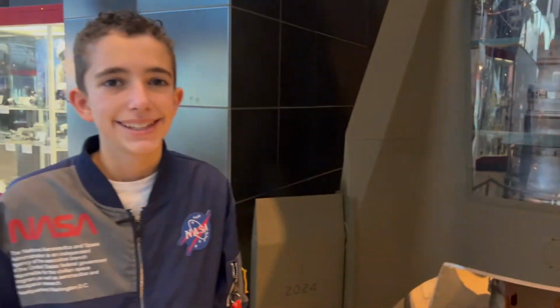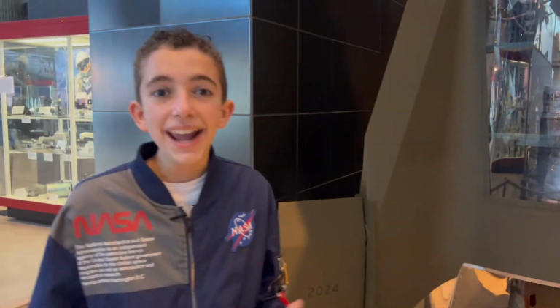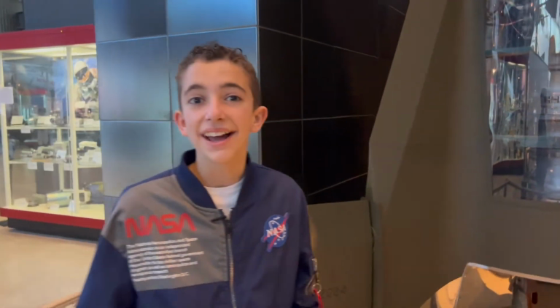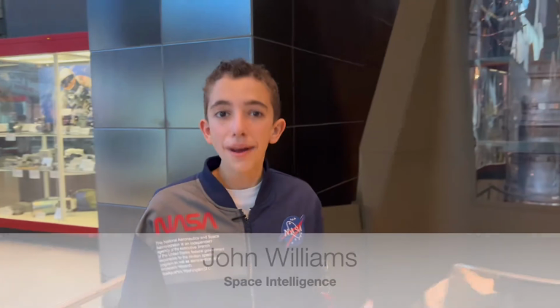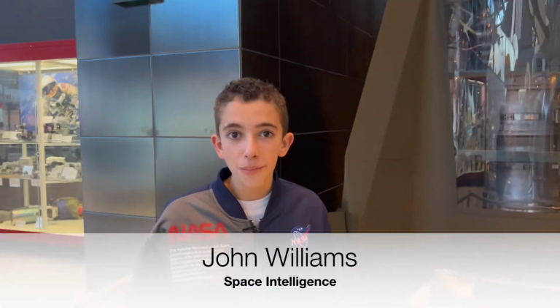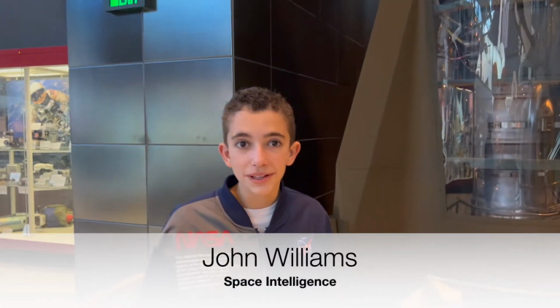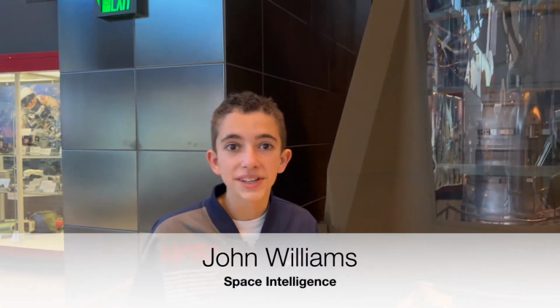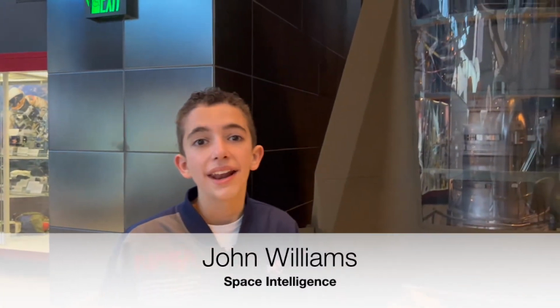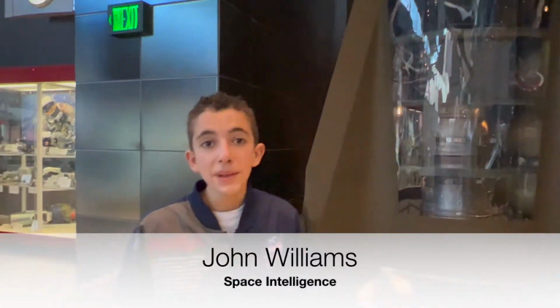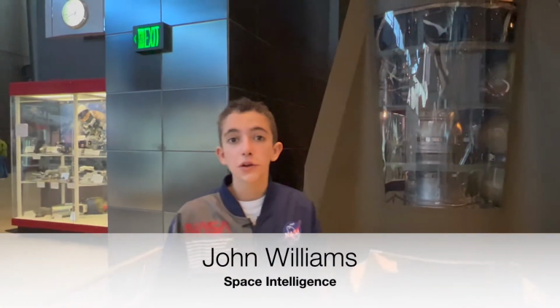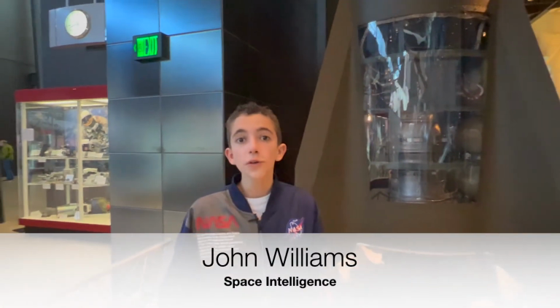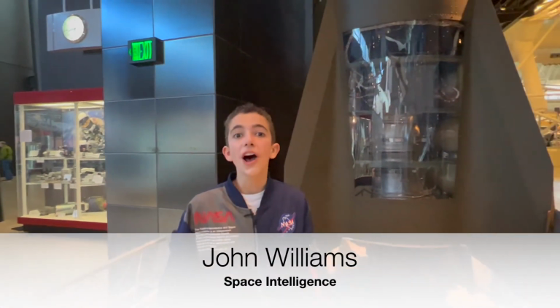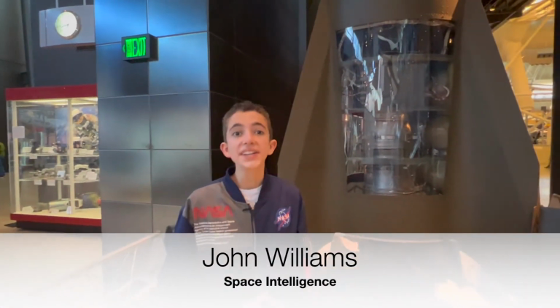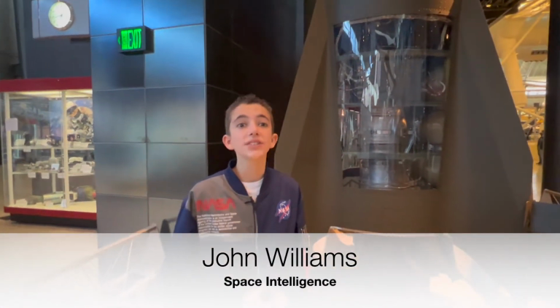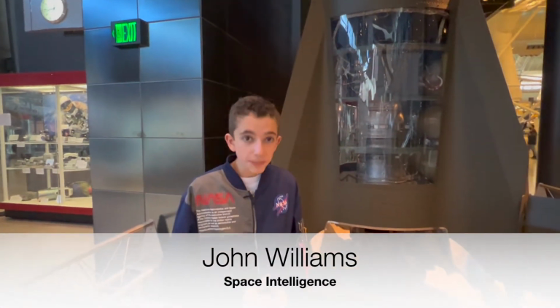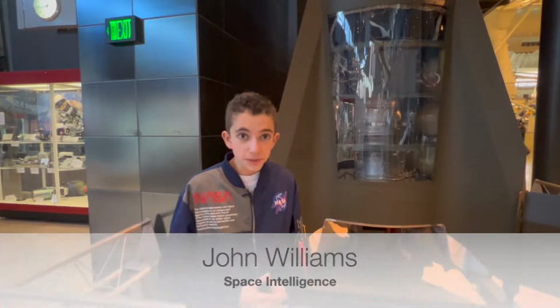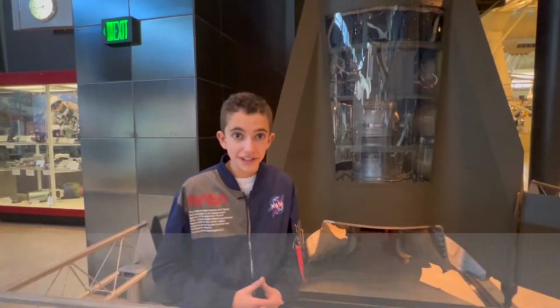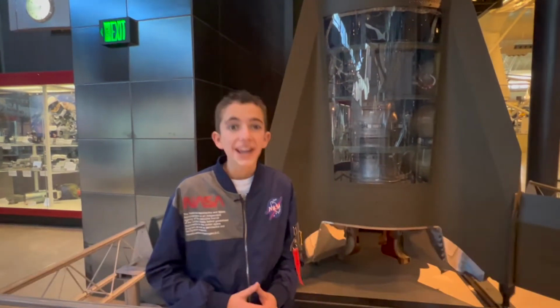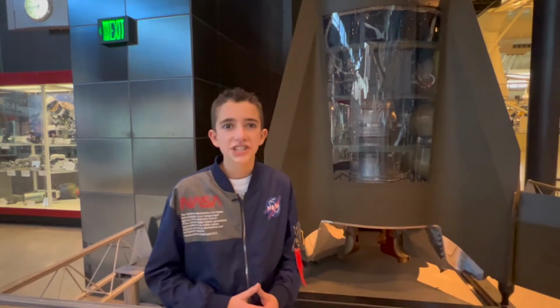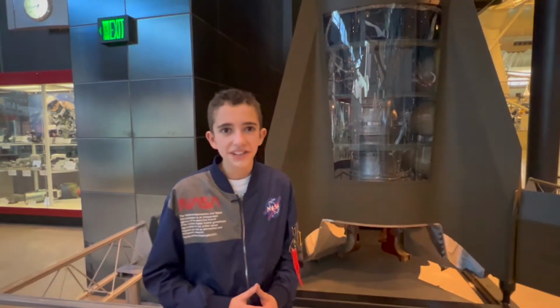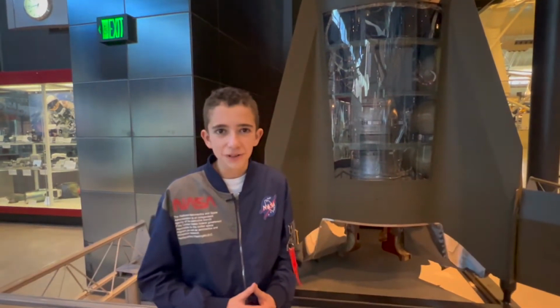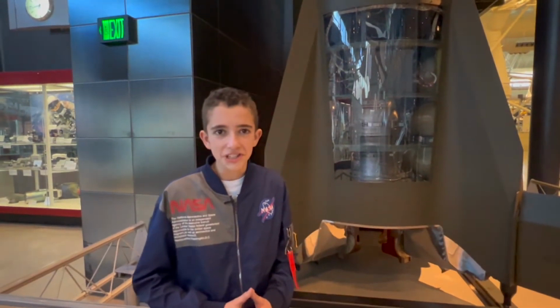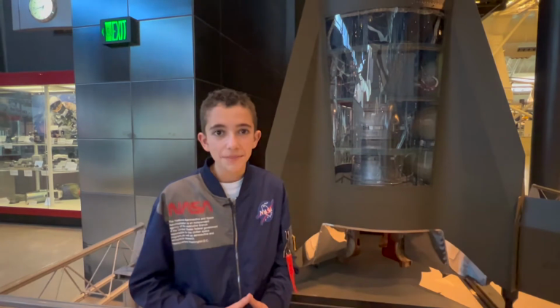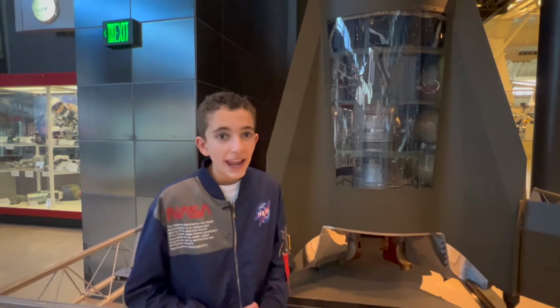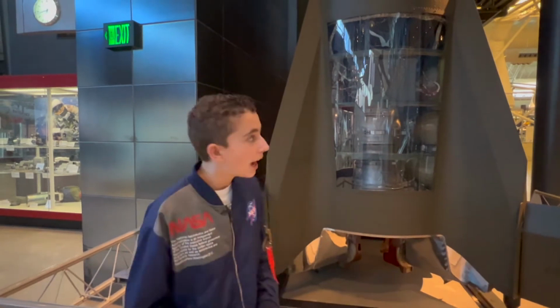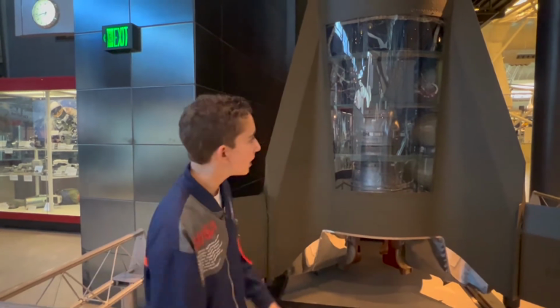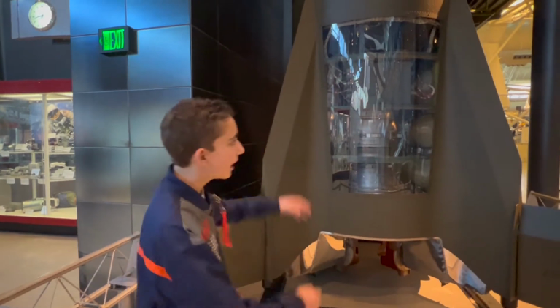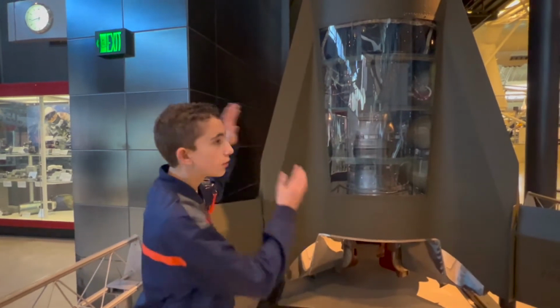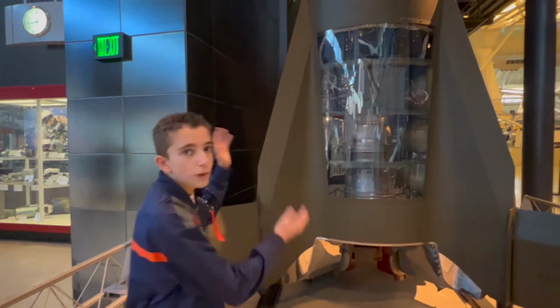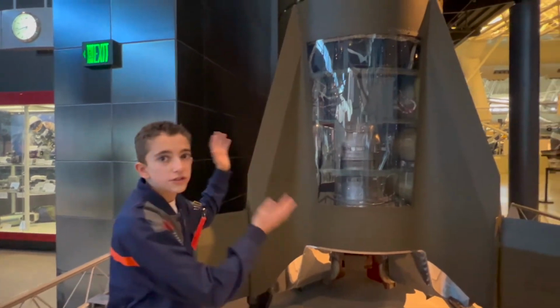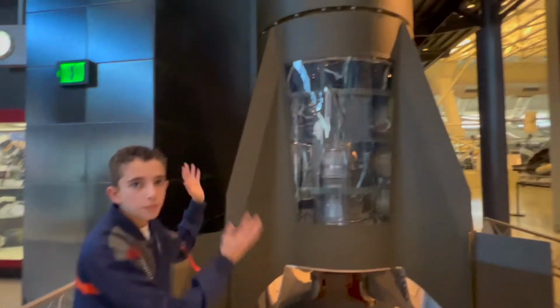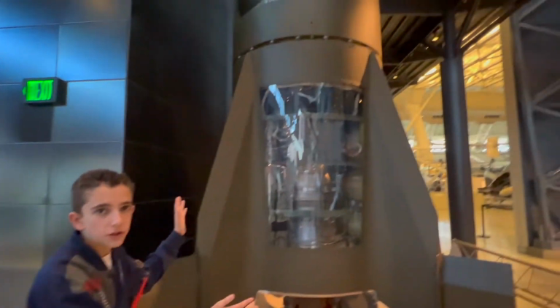I'm John Williams, and I'm at the Udvar-Hazy Air and Space Museum in Chantilly, Virginia, and I'm standing next to the Redstone Missile.